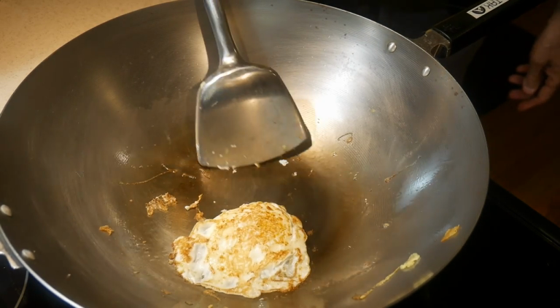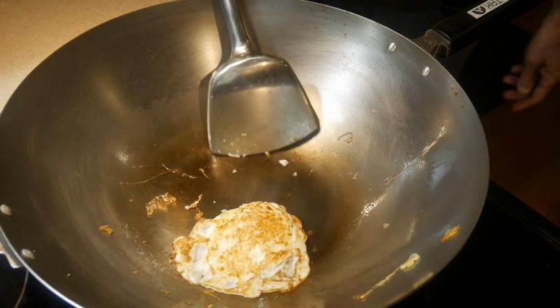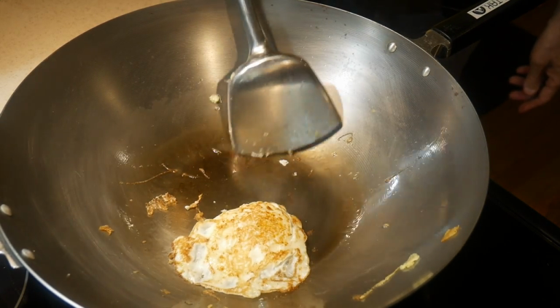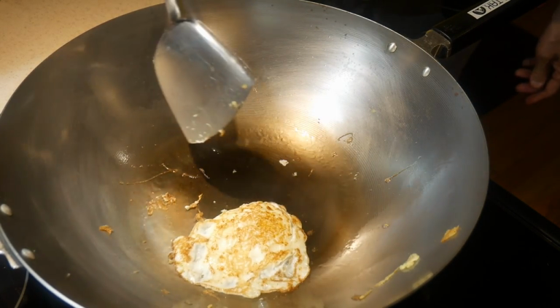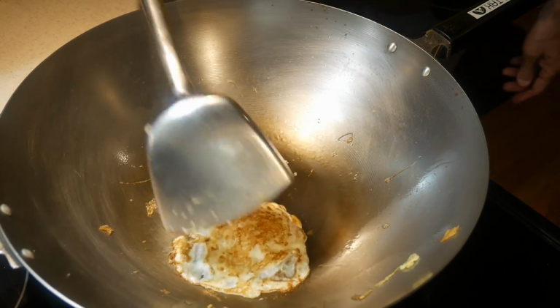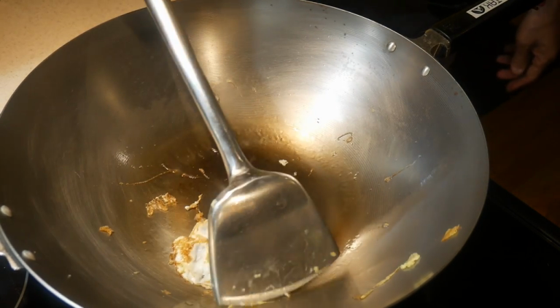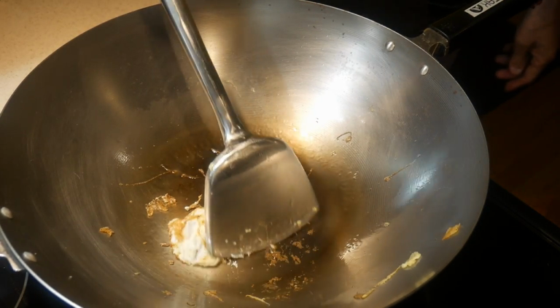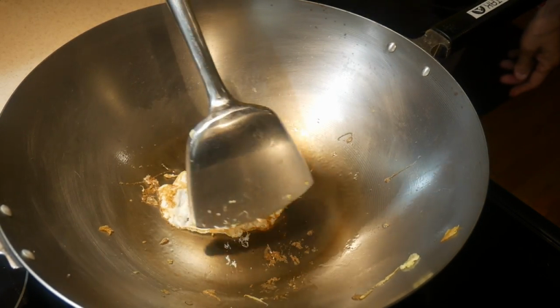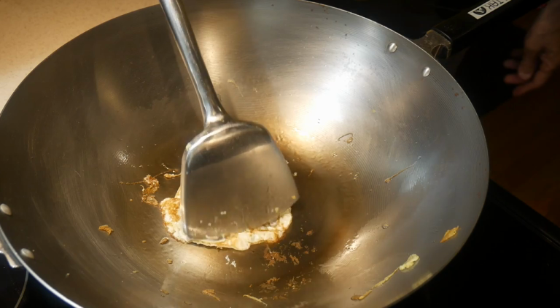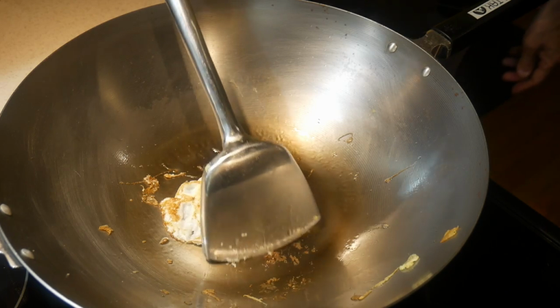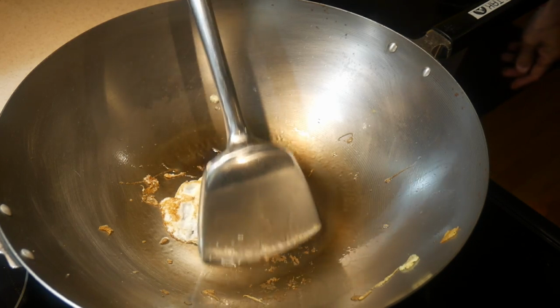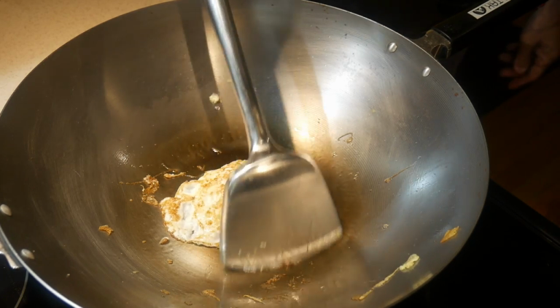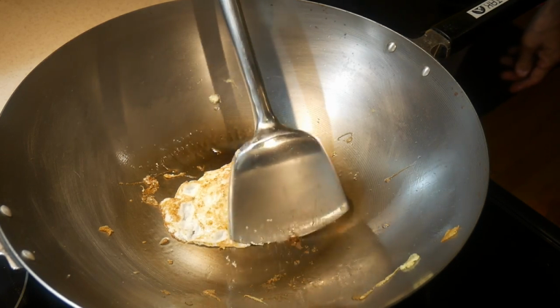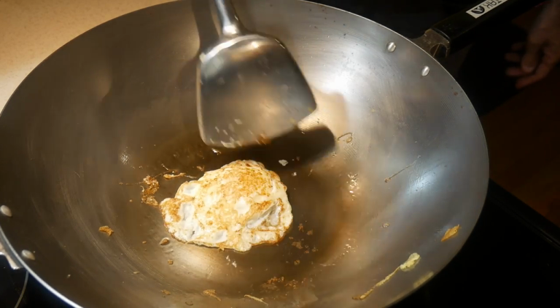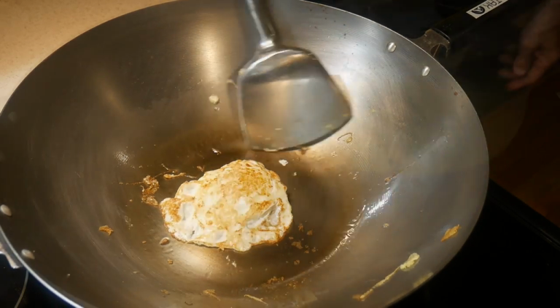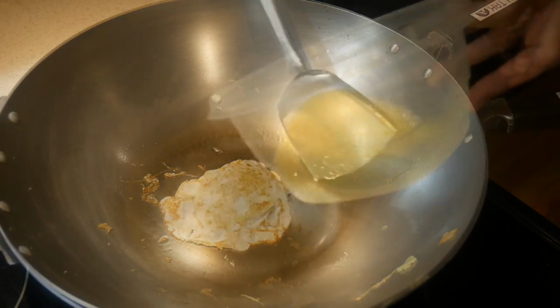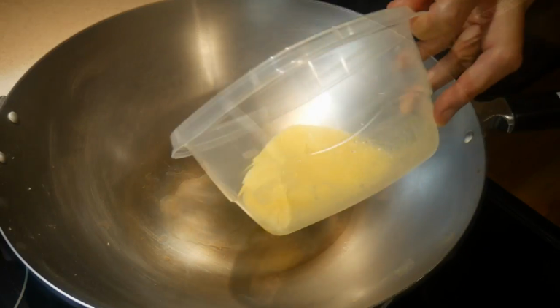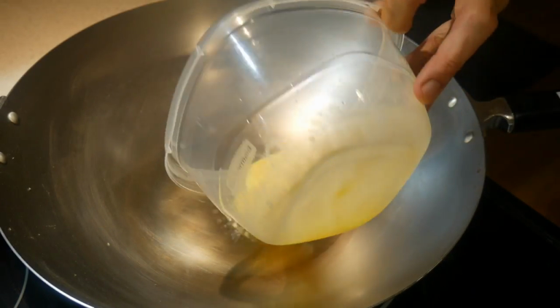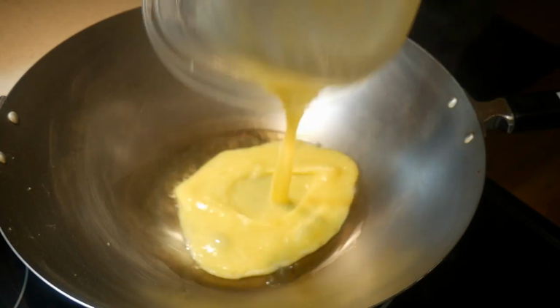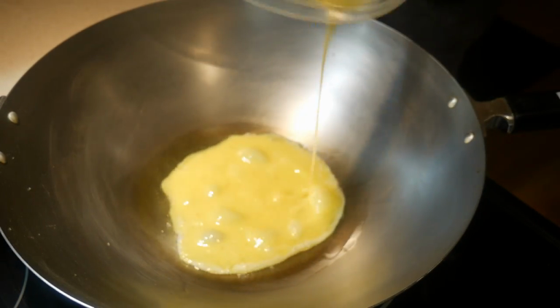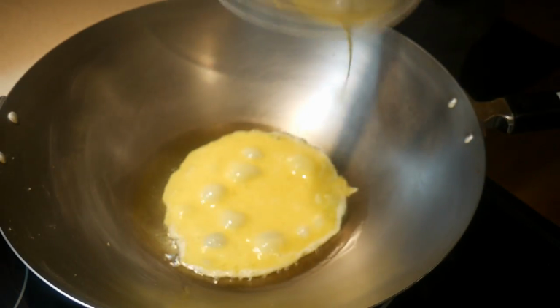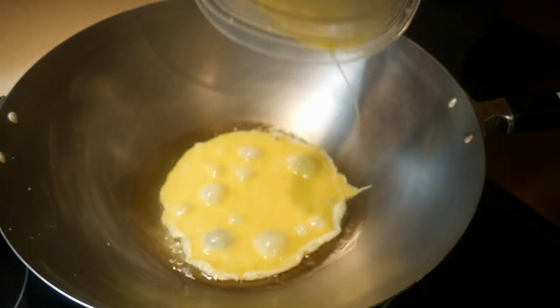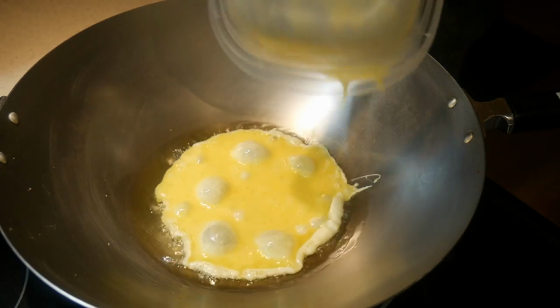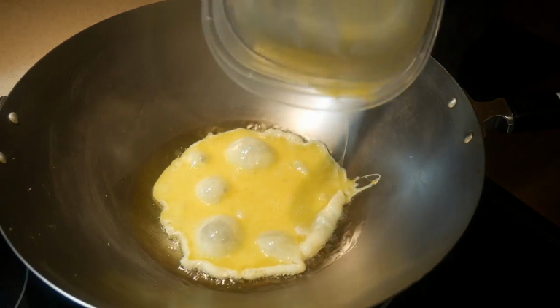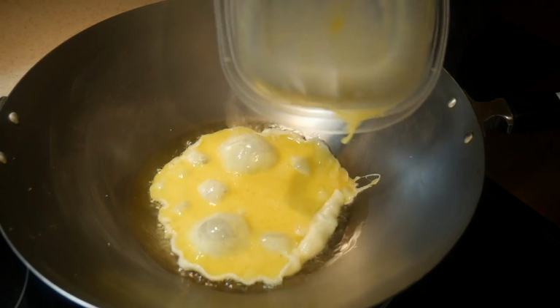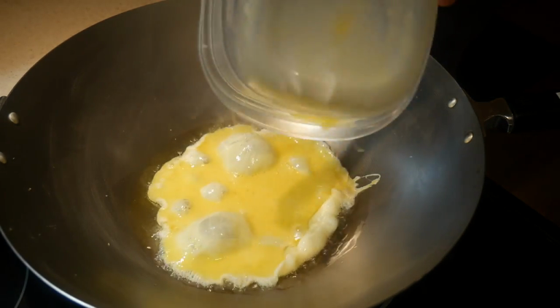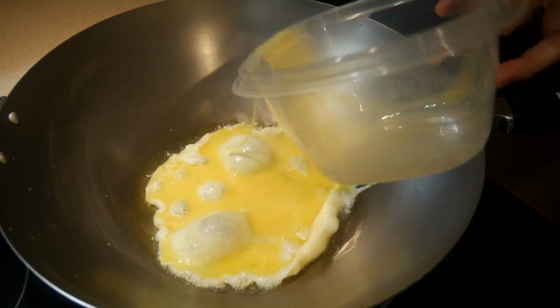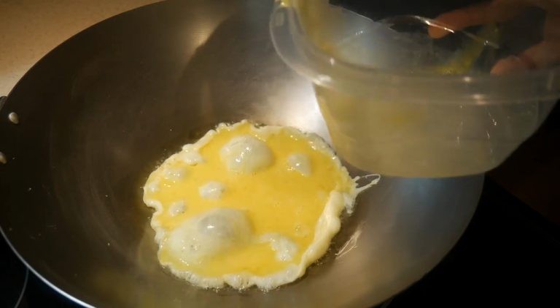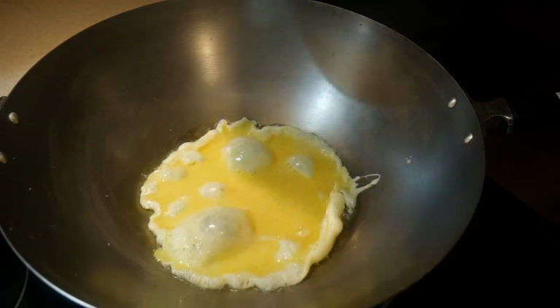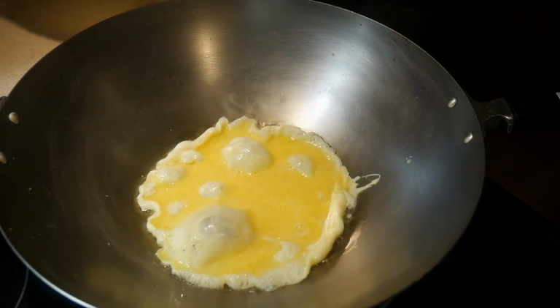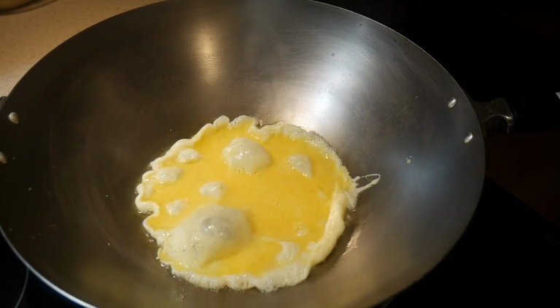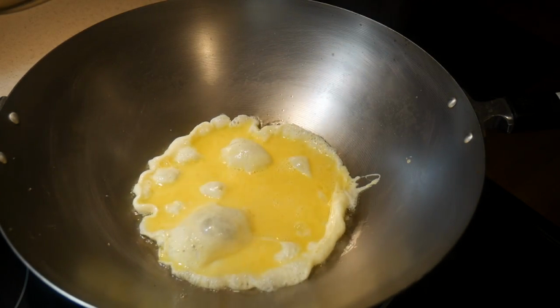Using a metal wok spatula will not cause any damage to the surface of the wok. Consequently, this wok can last literally years and years, even passing down to future generations.